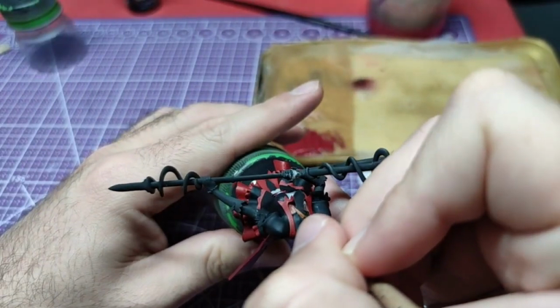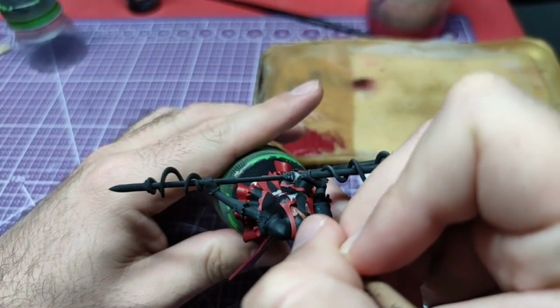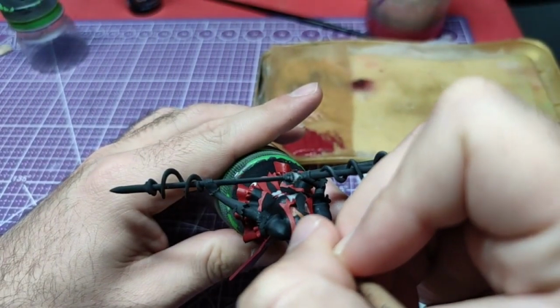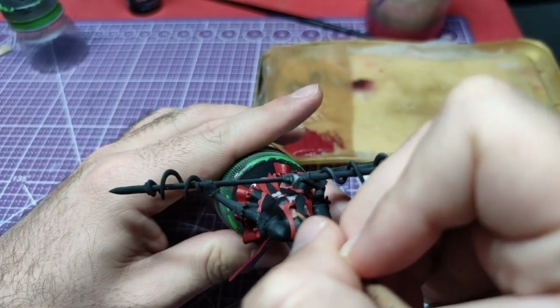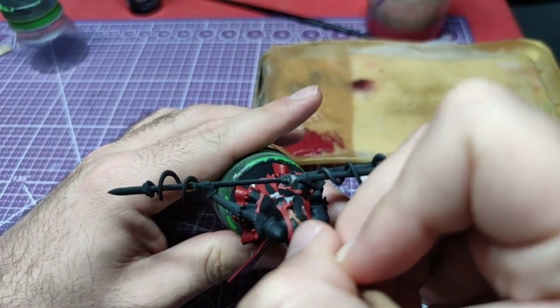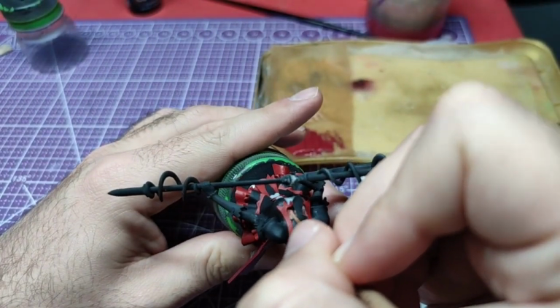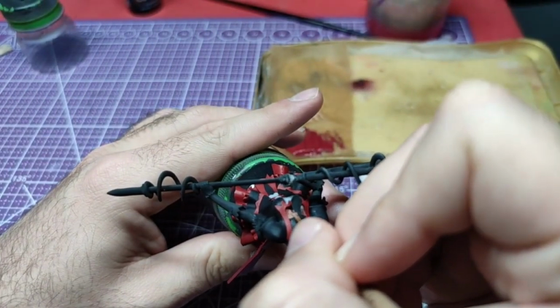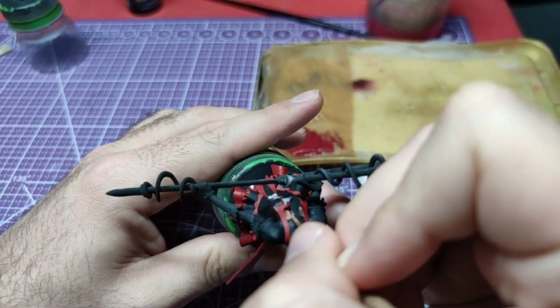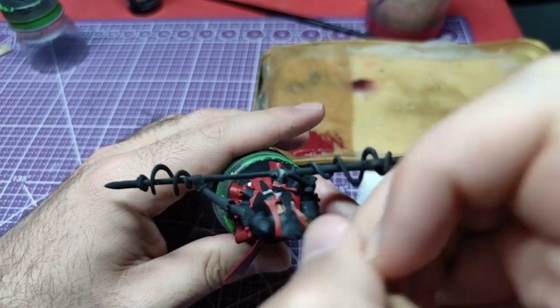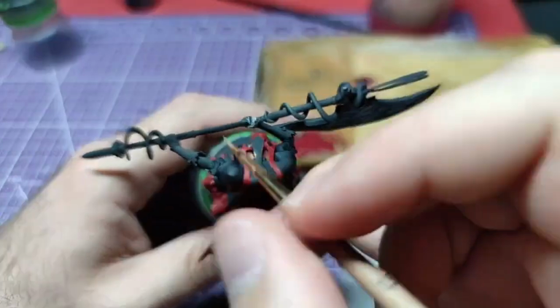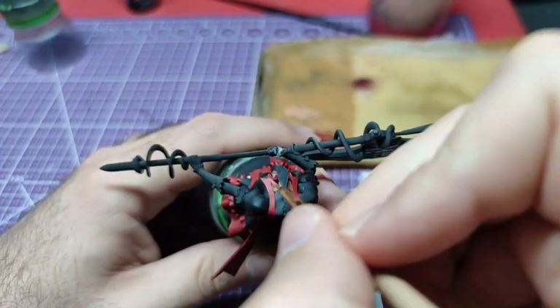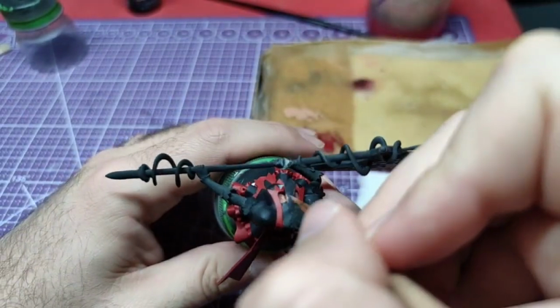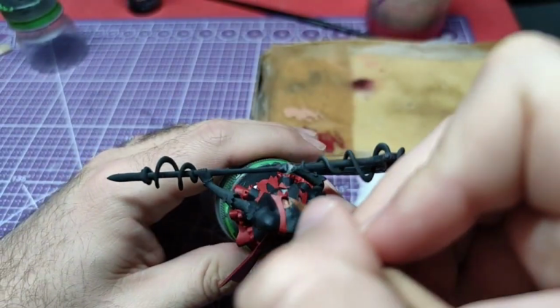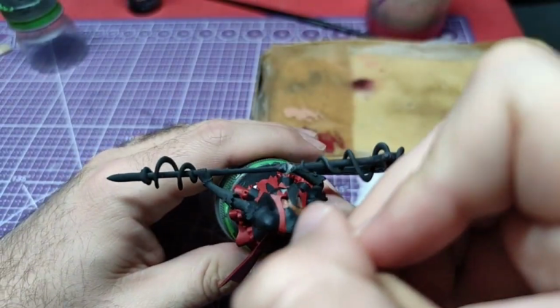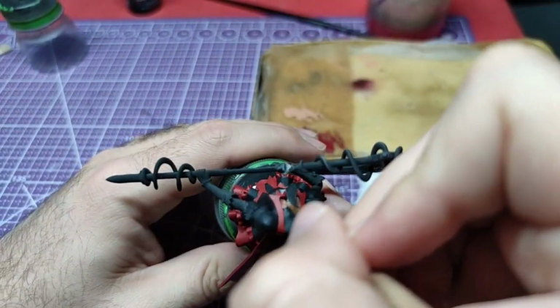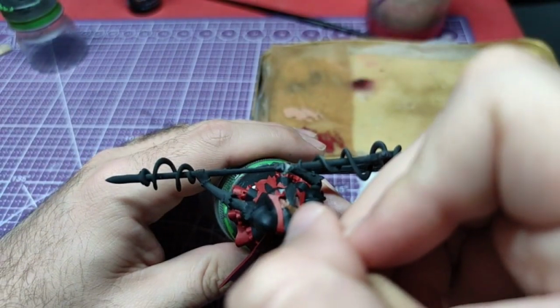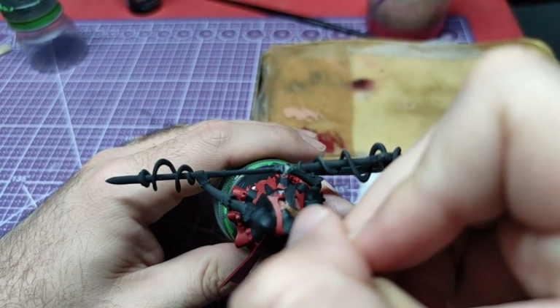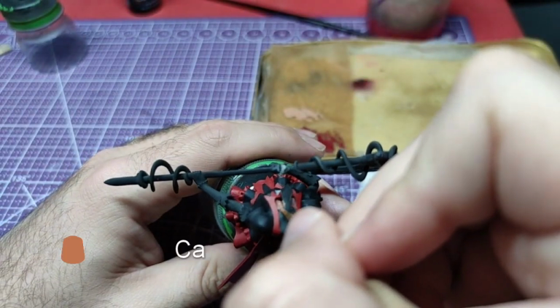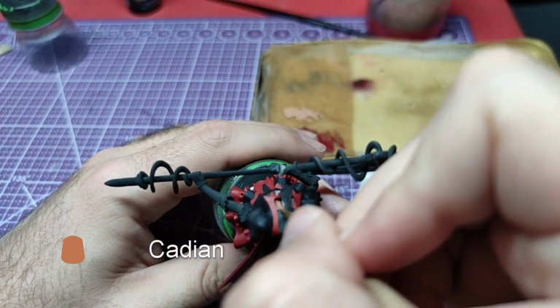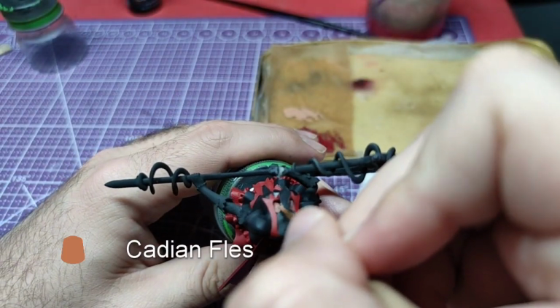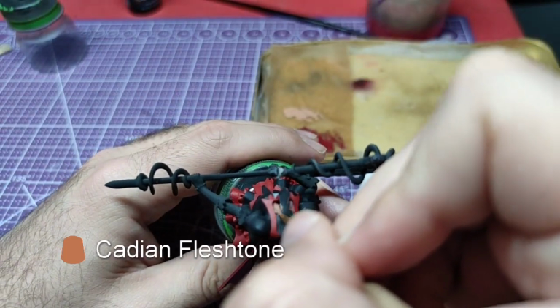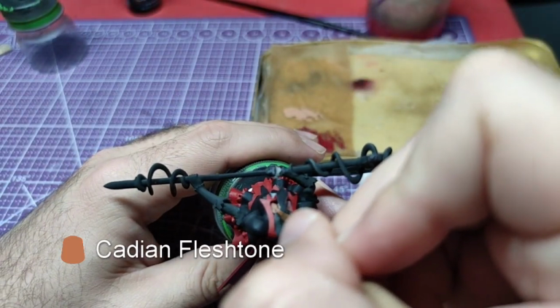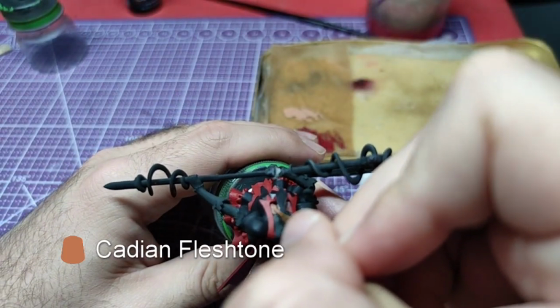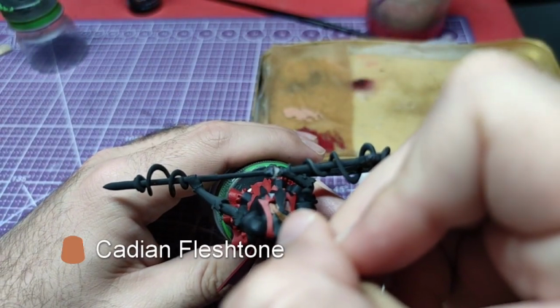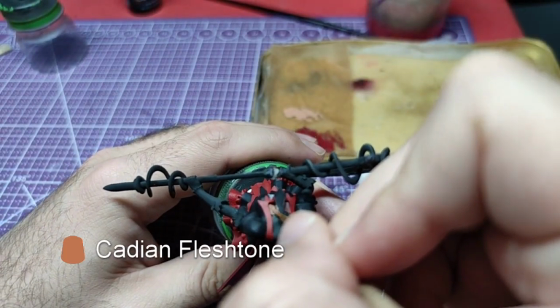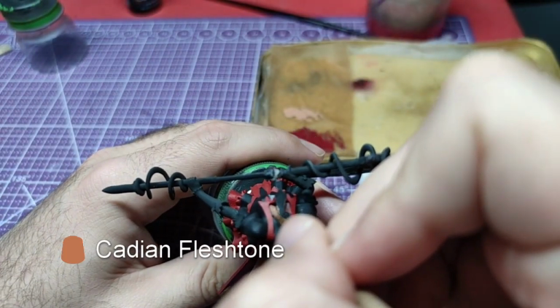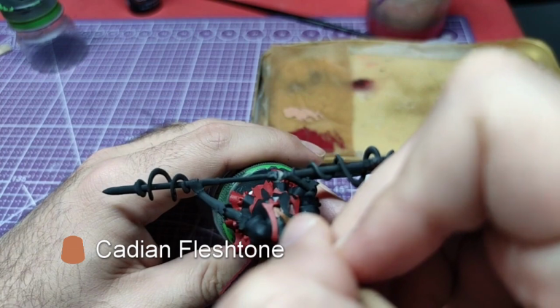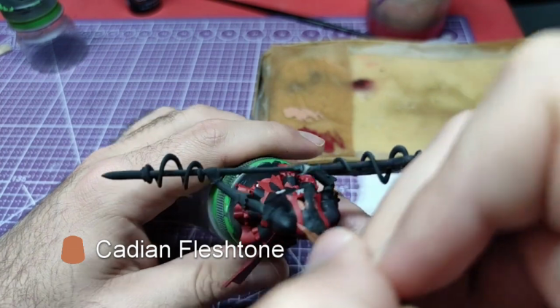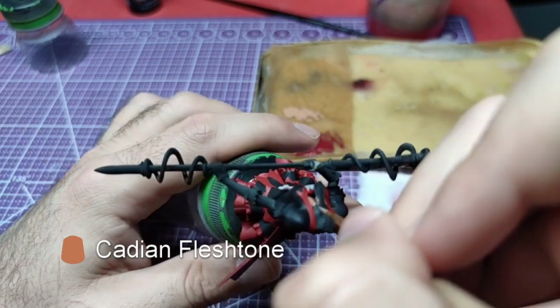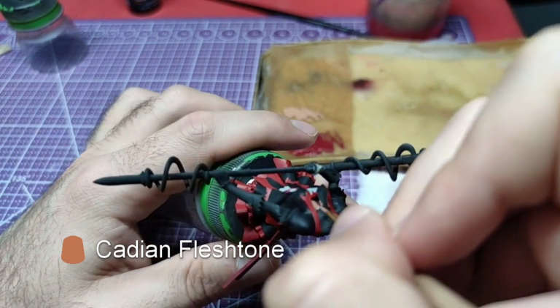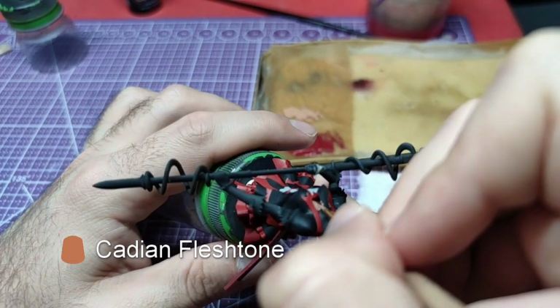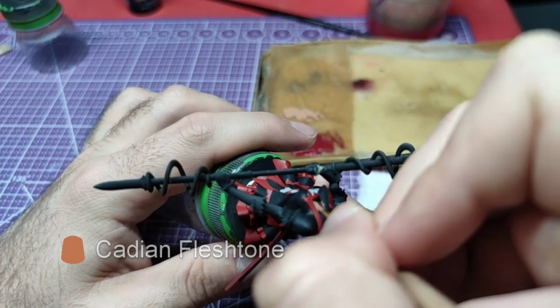Time to paint the epidermis for the exposed skin. Using Cadian Flesh Tone, we shall overlay the area where Bugman's Glow was applied.